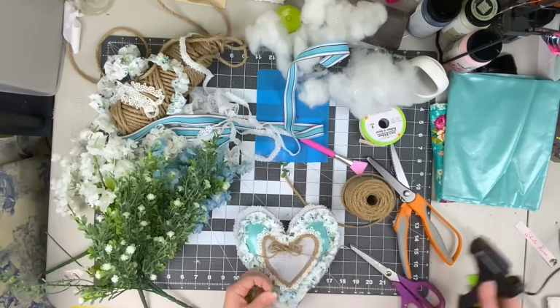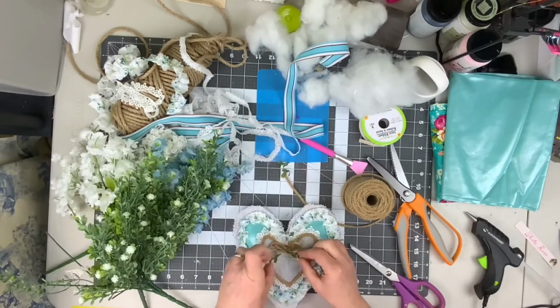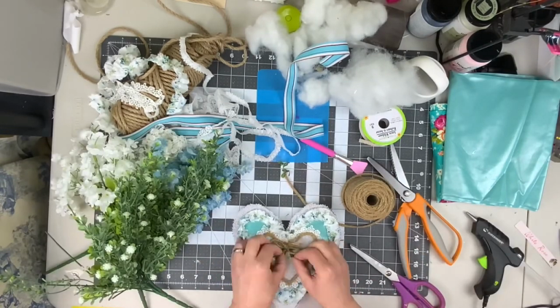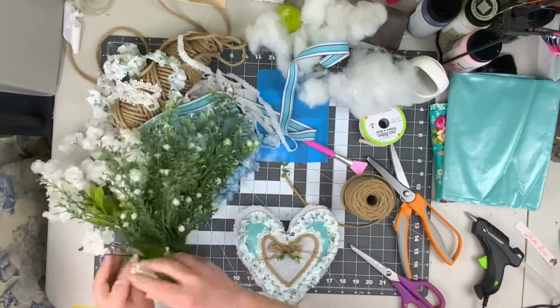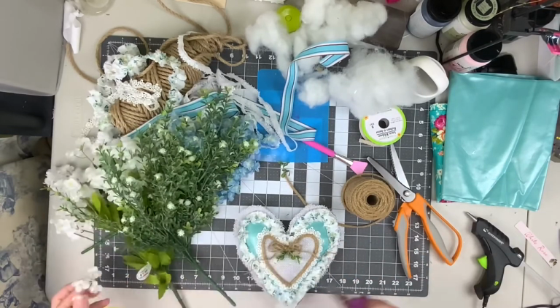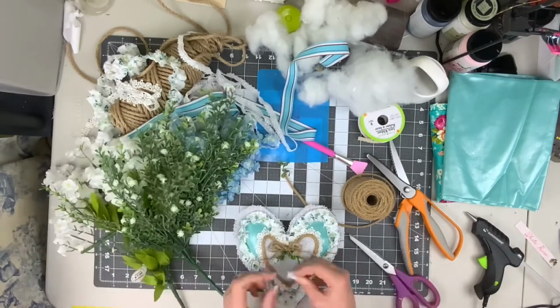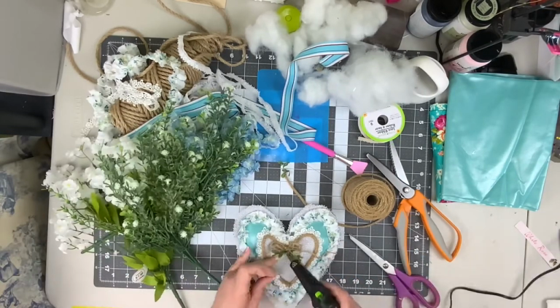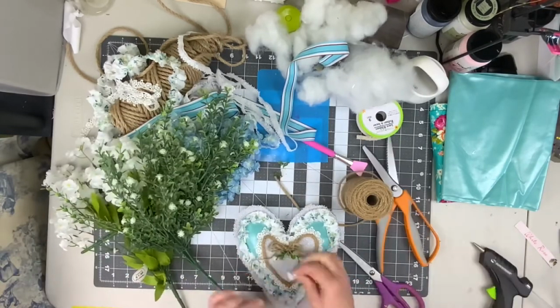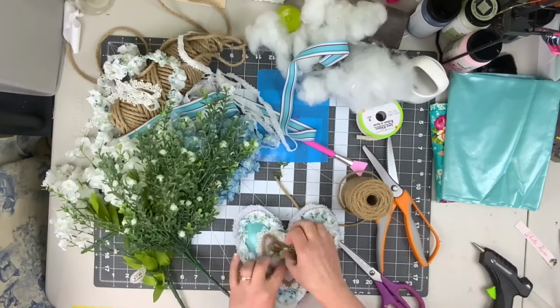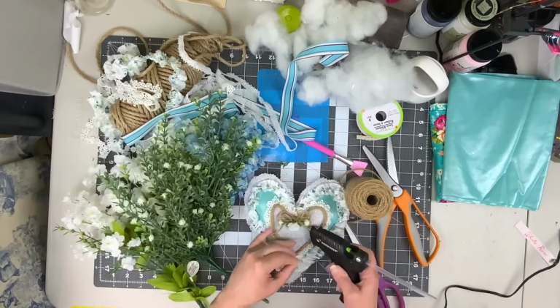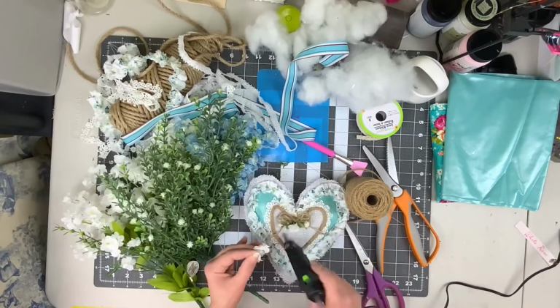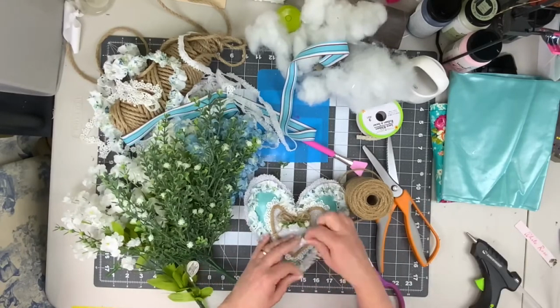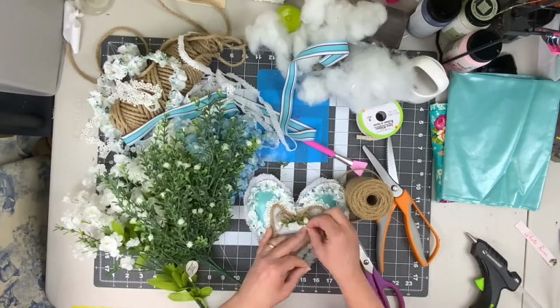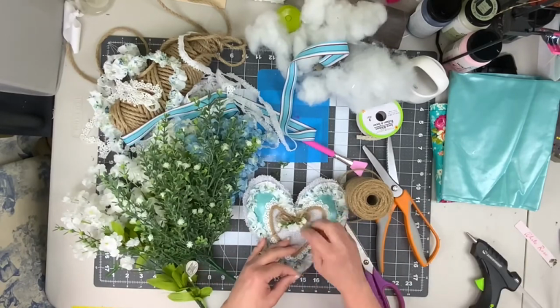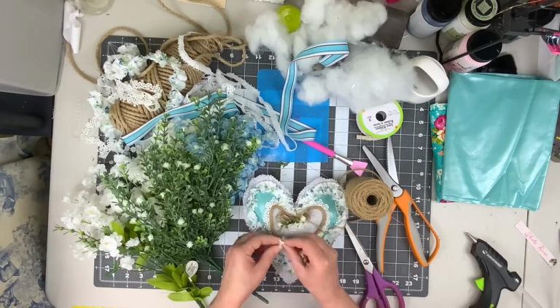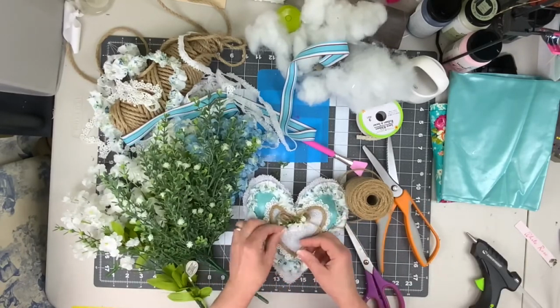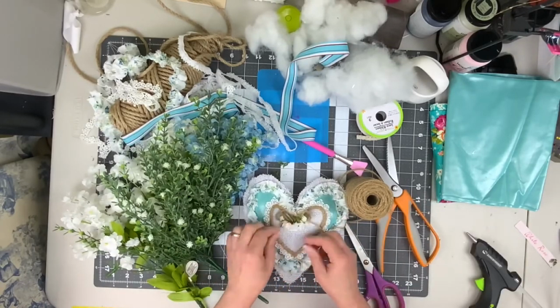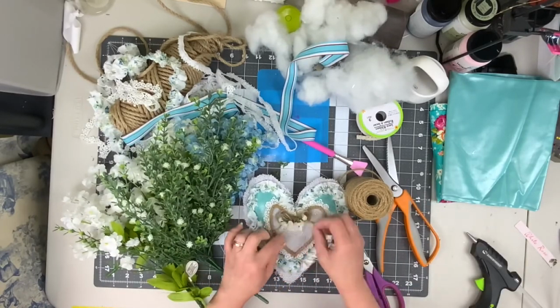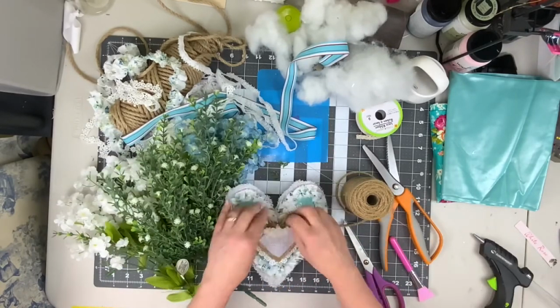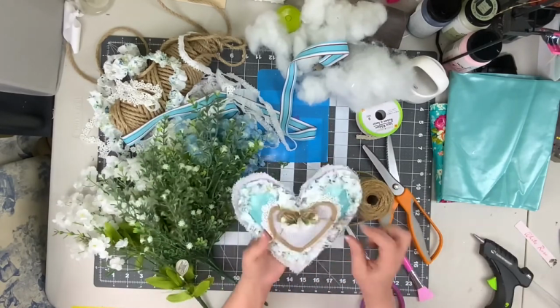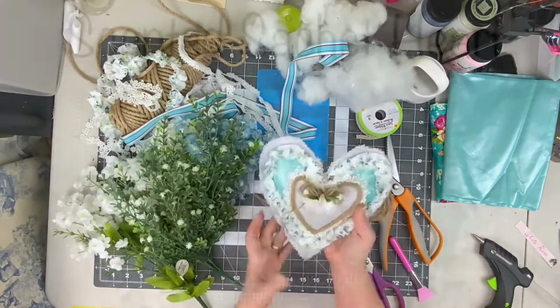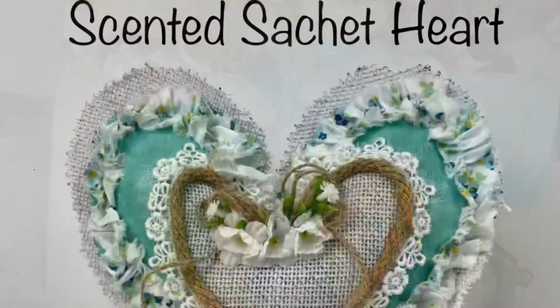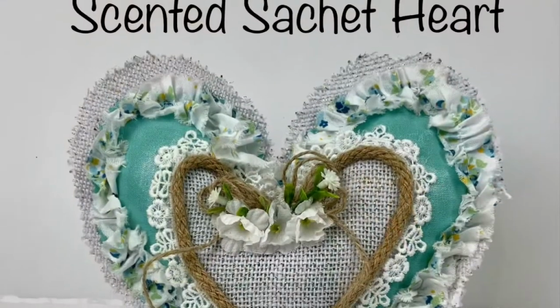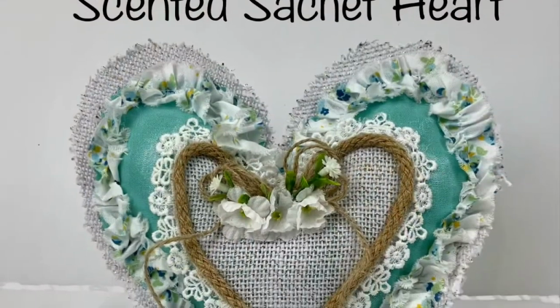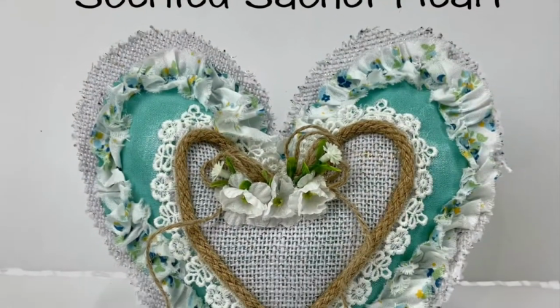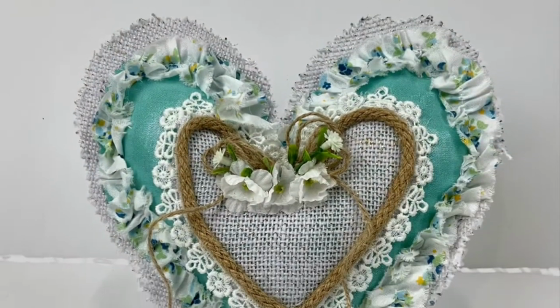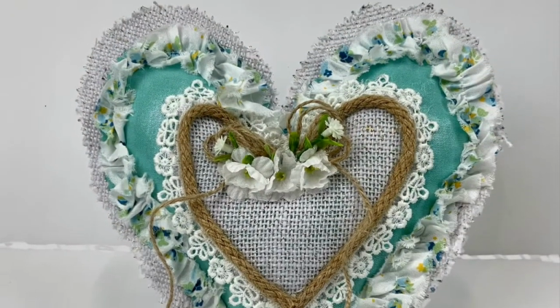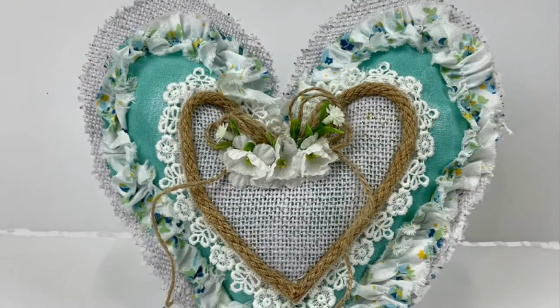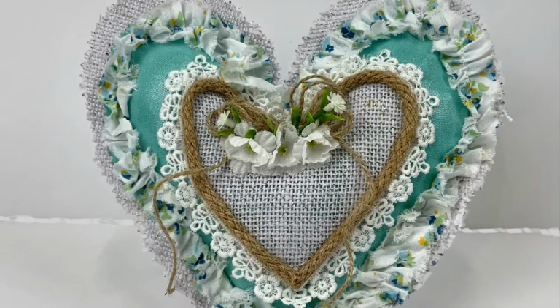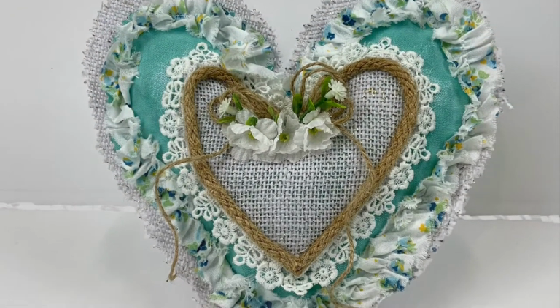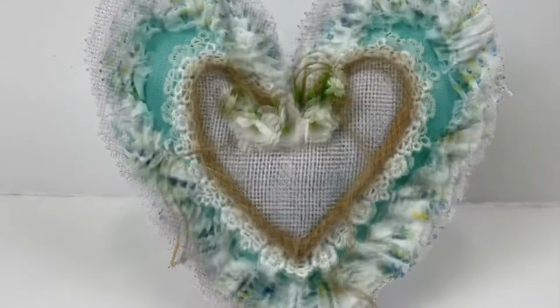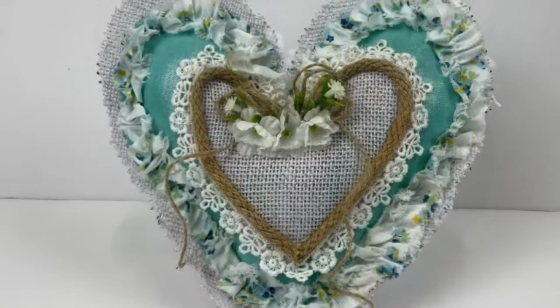Since there's lots of space on here, we've got room for some flowers, so just pick out a couple little sprigs of florals and add them on. And that's it — we're done!